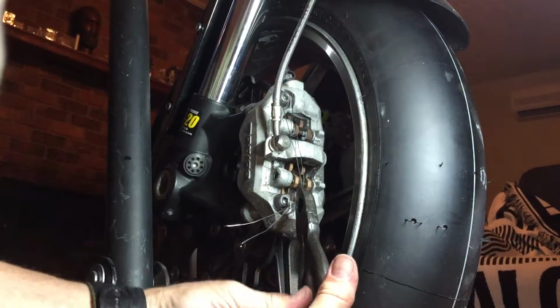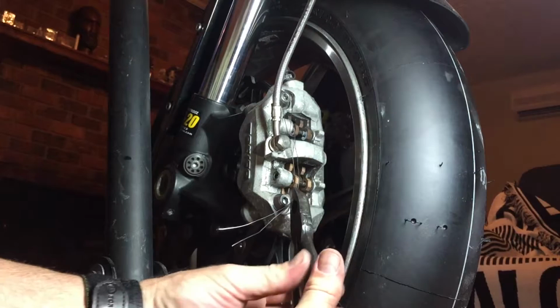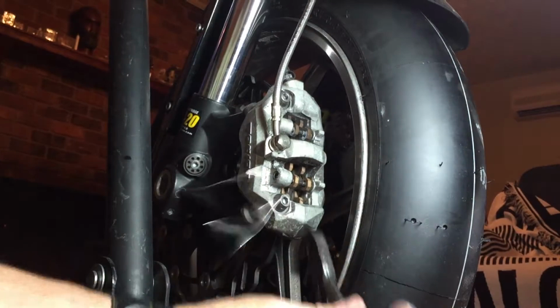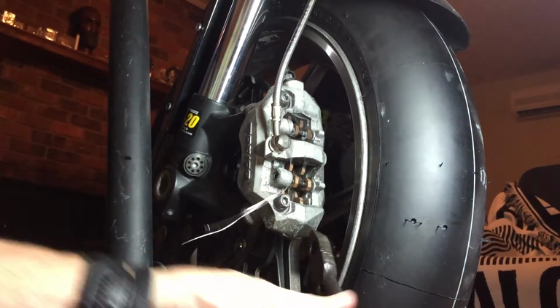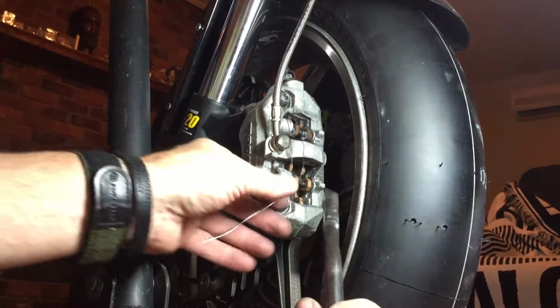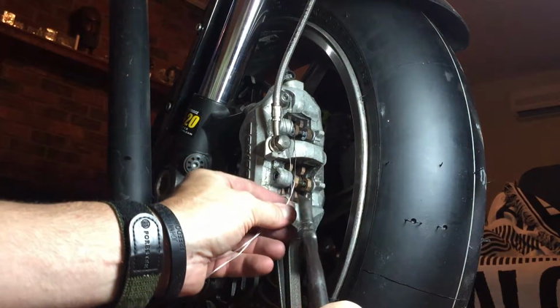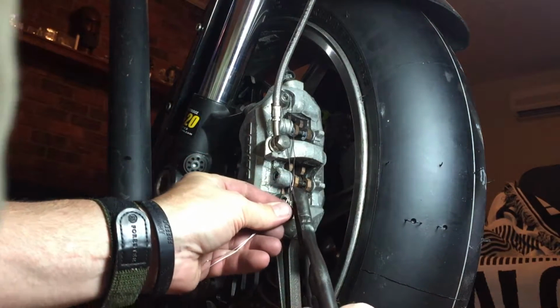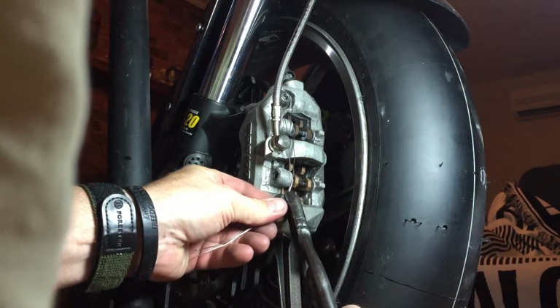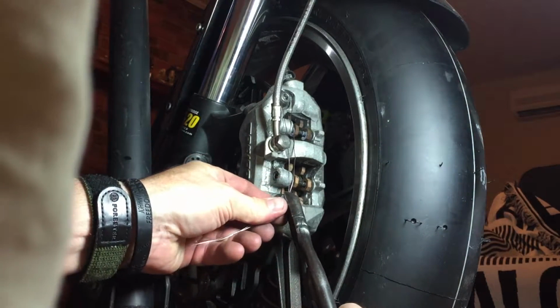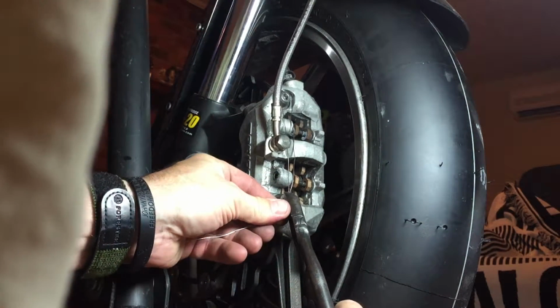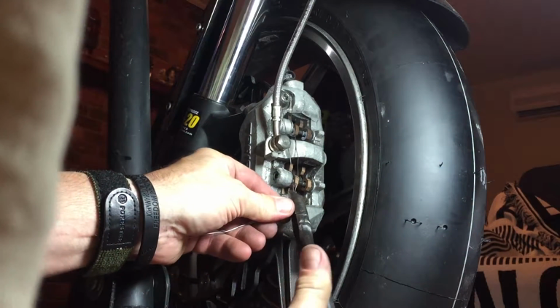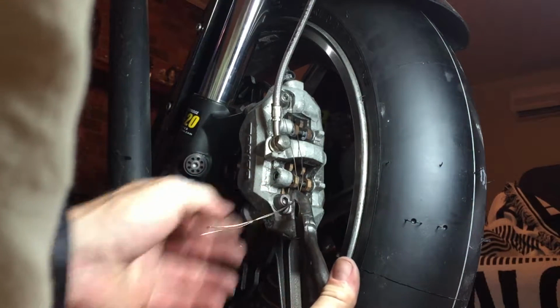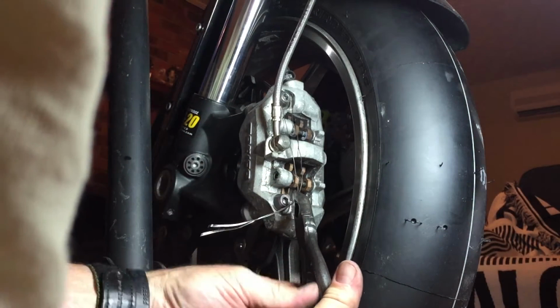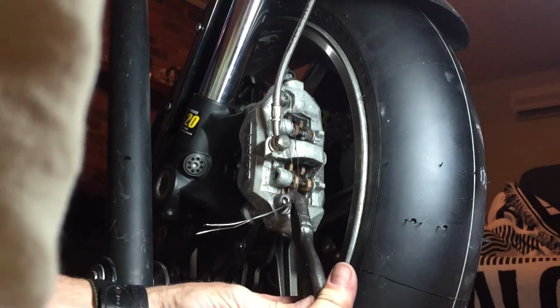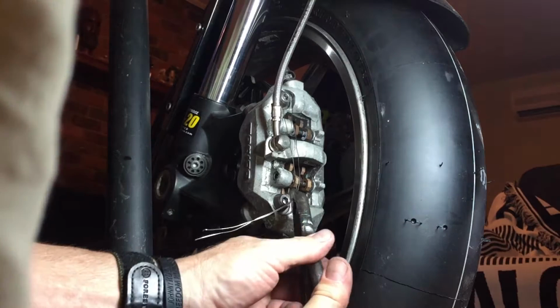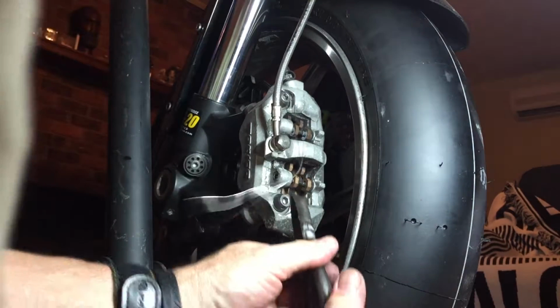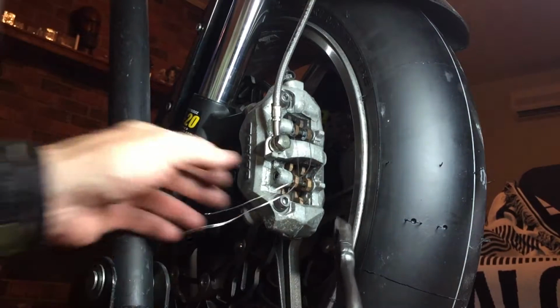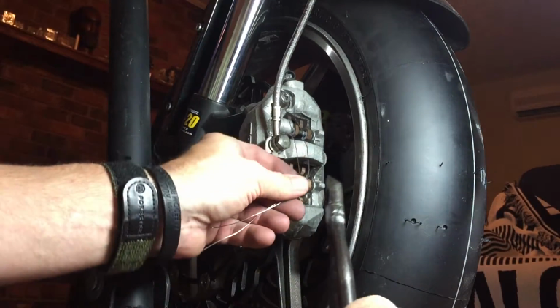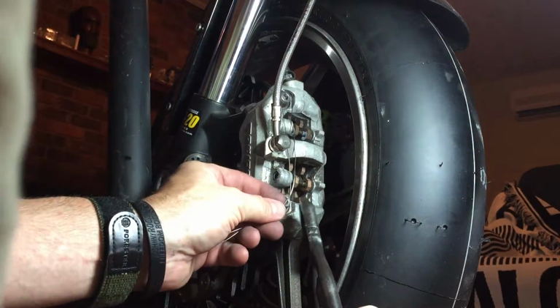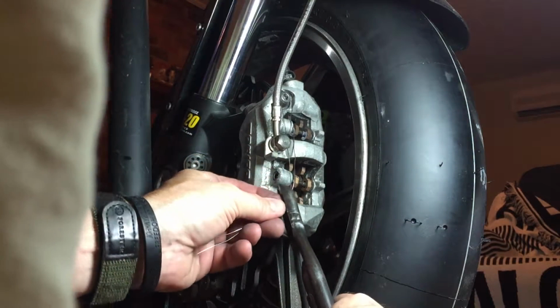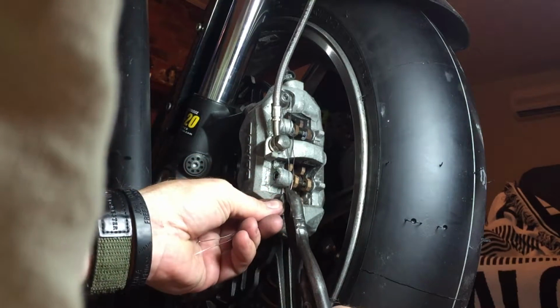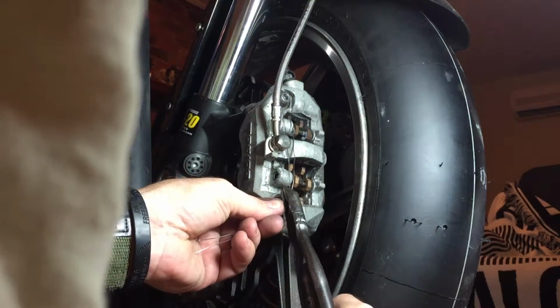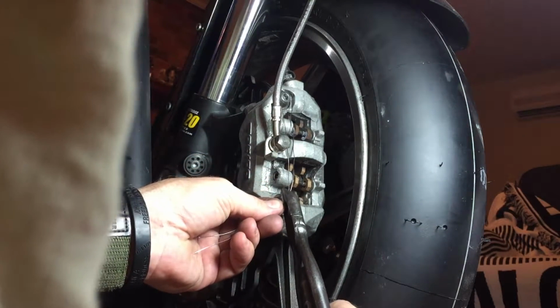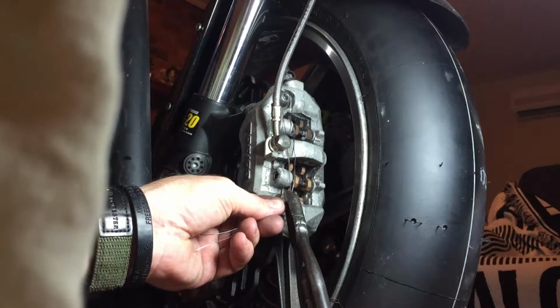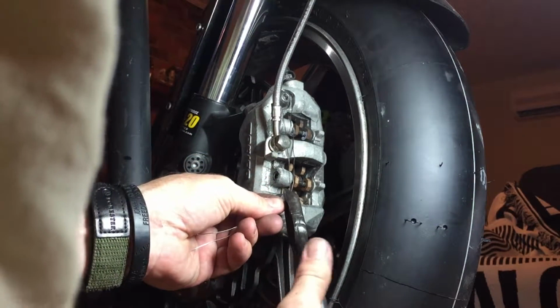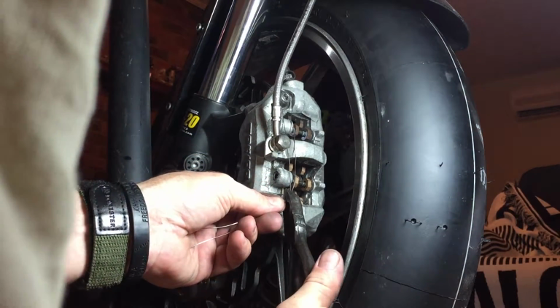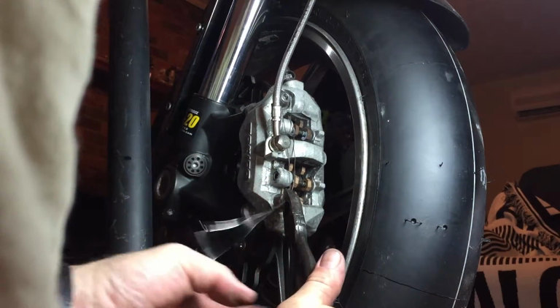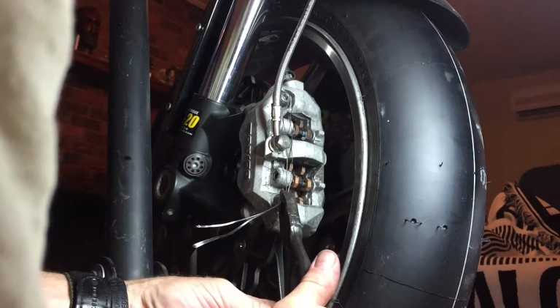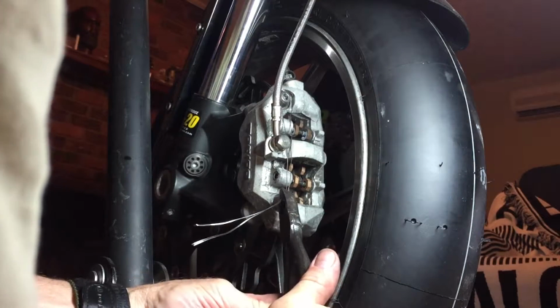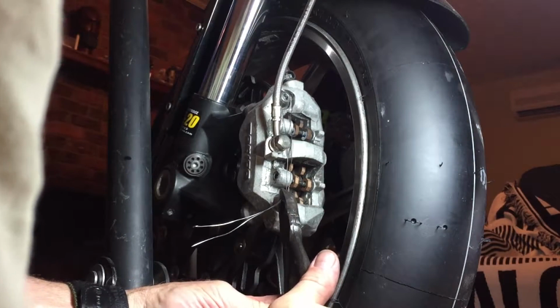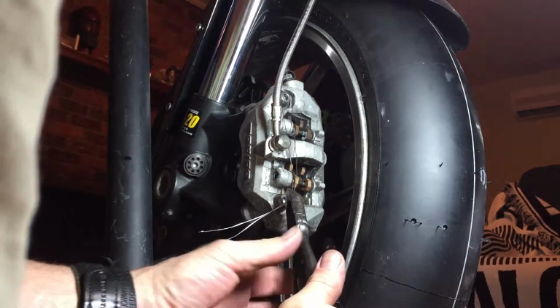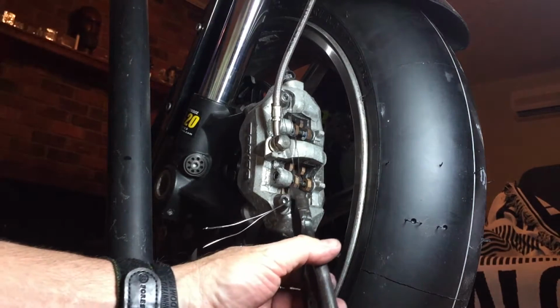Clamp it down and hold it. I do know how to do this, I promise. There we go.